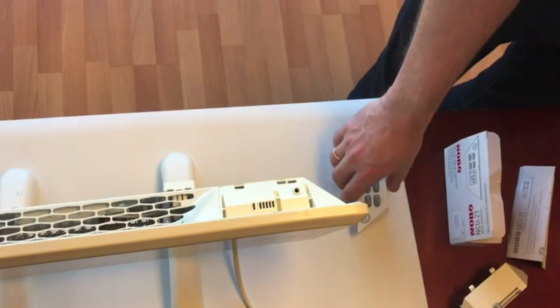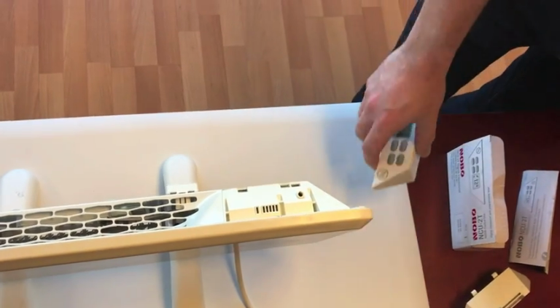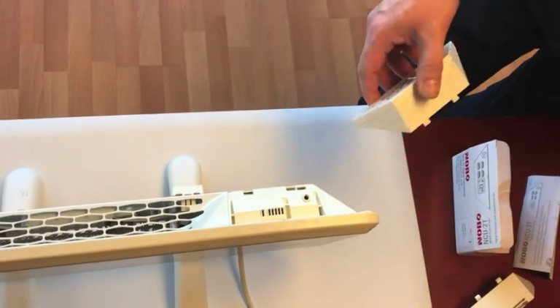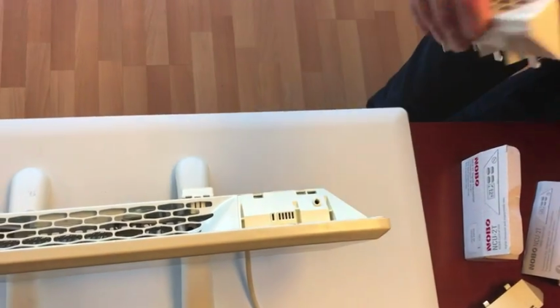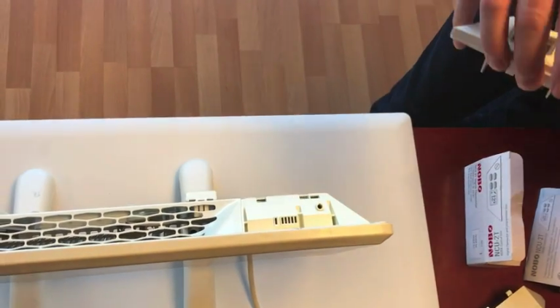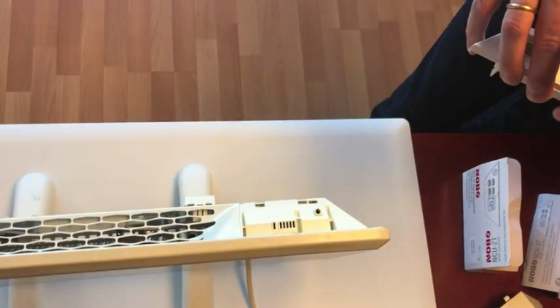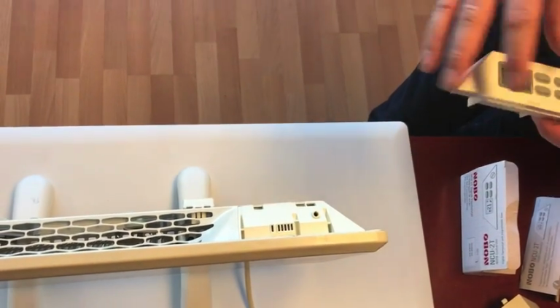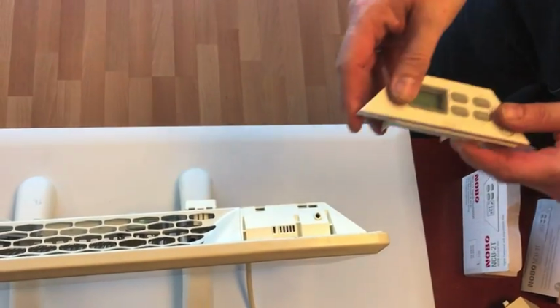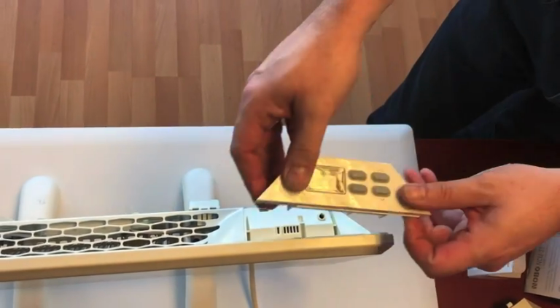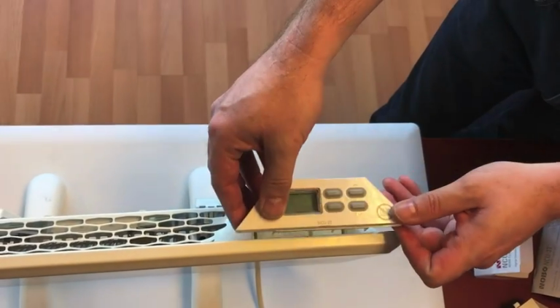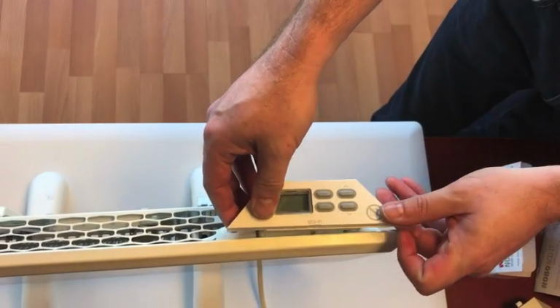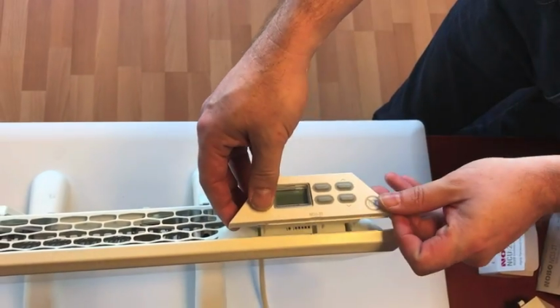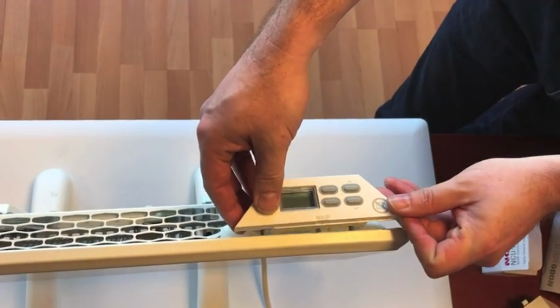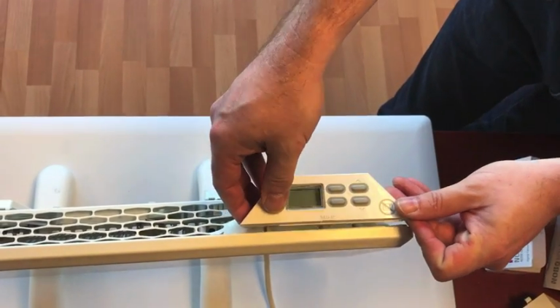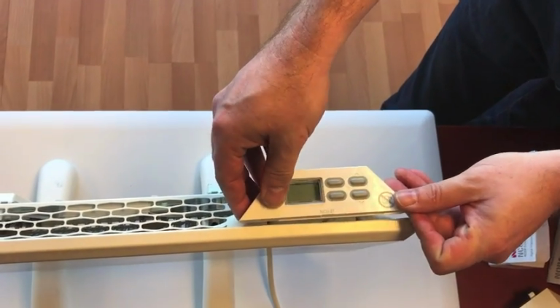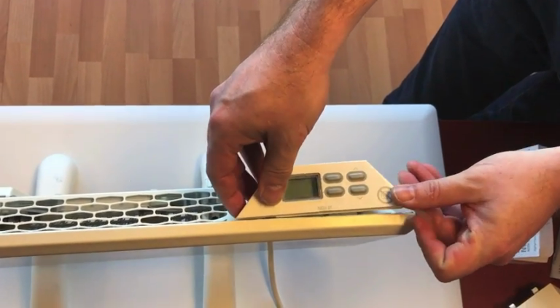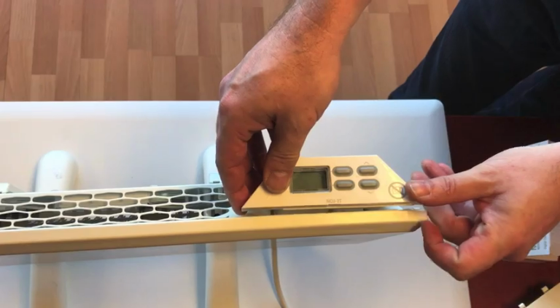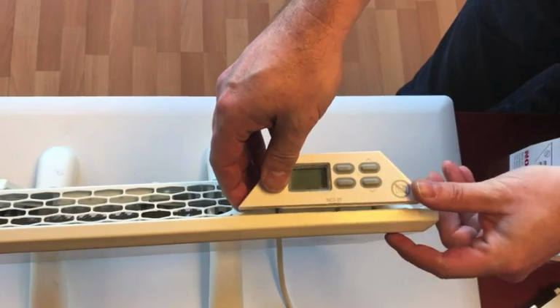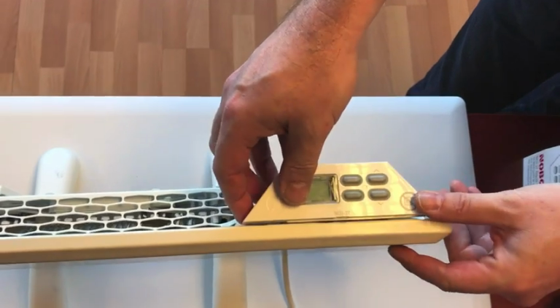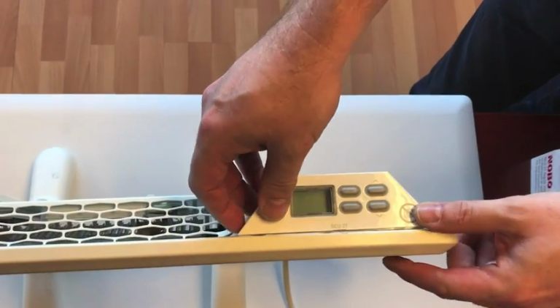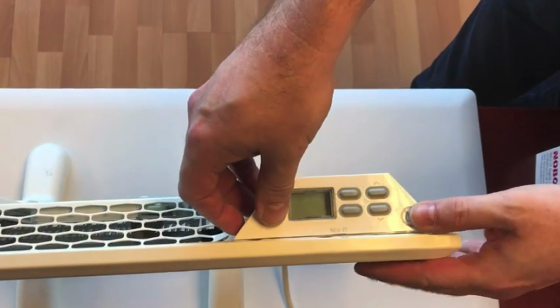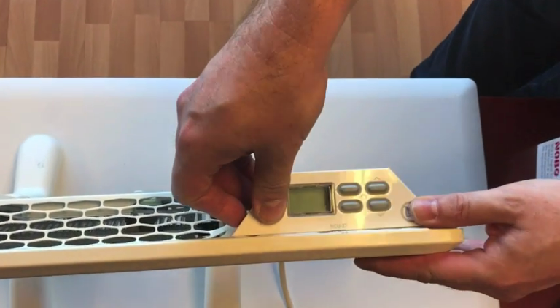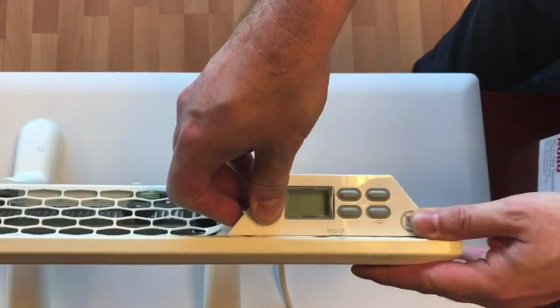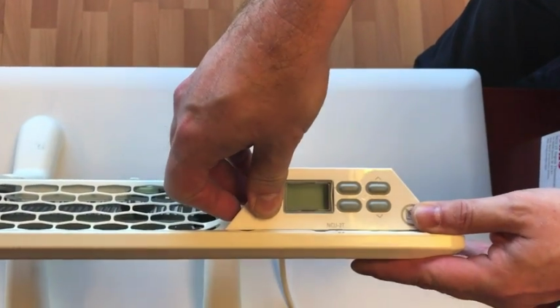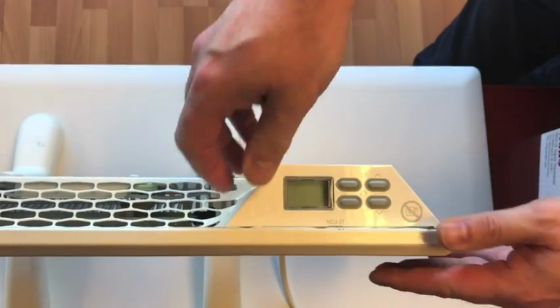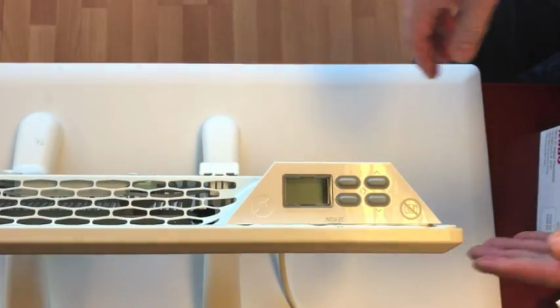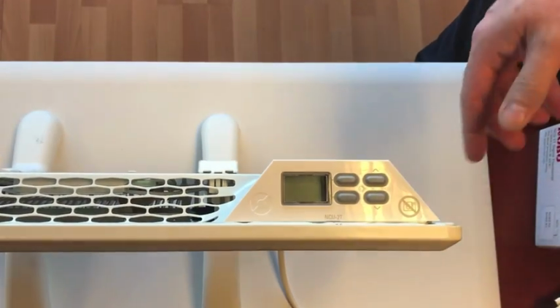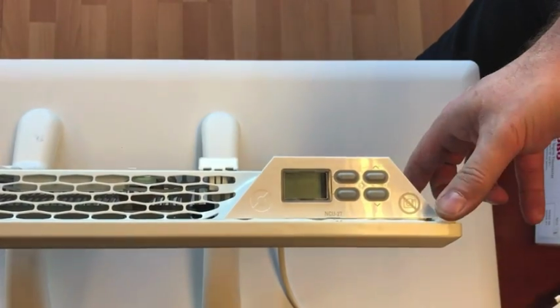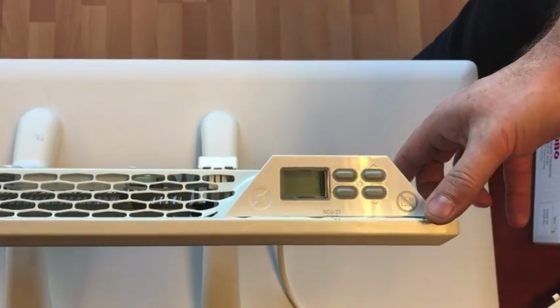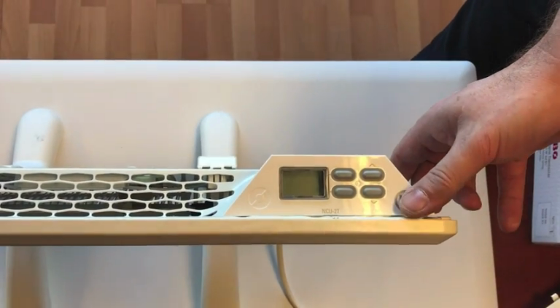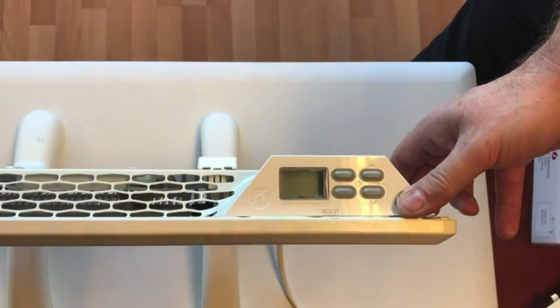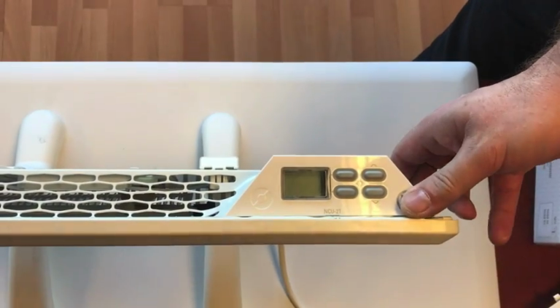You install the timer by just pressing it down until you have the click, and you may turn the heater on.